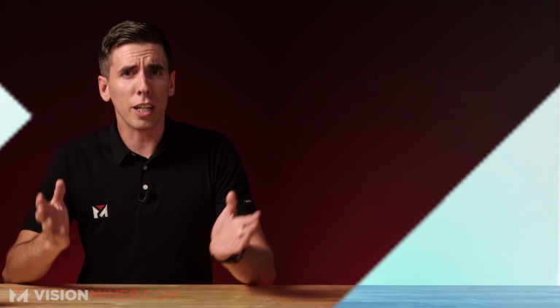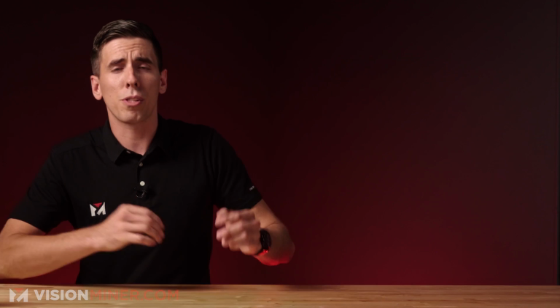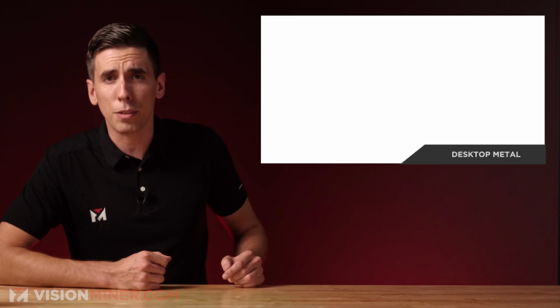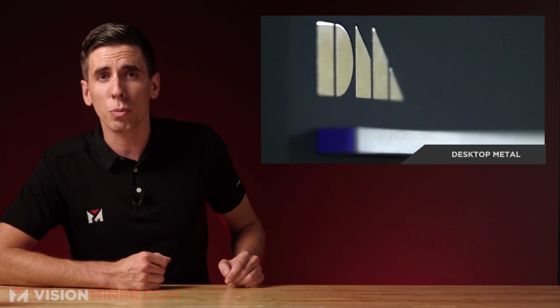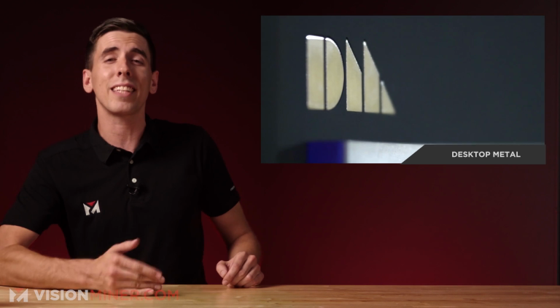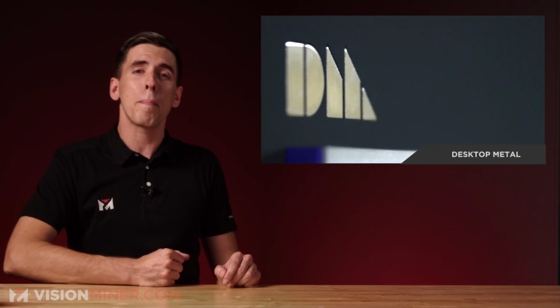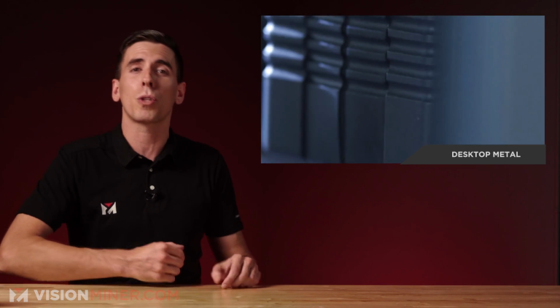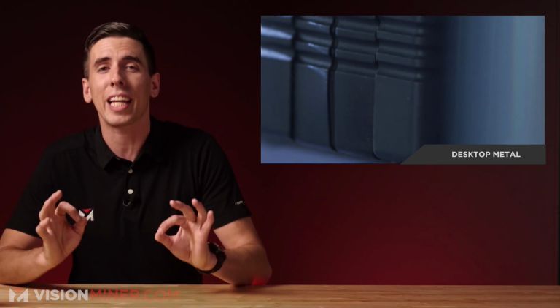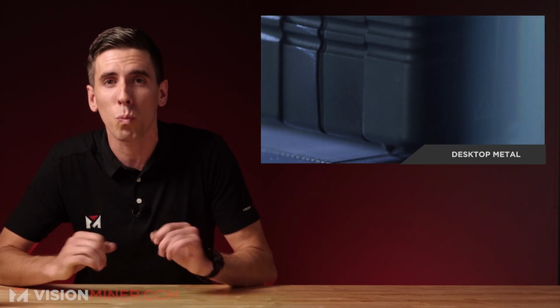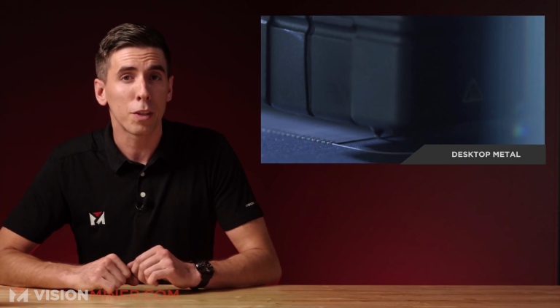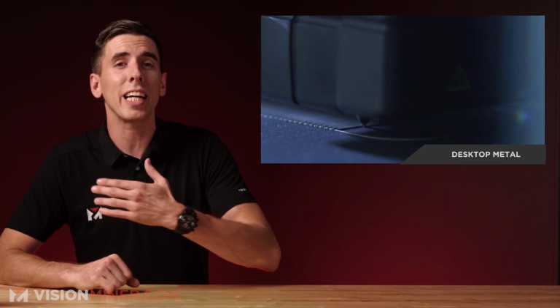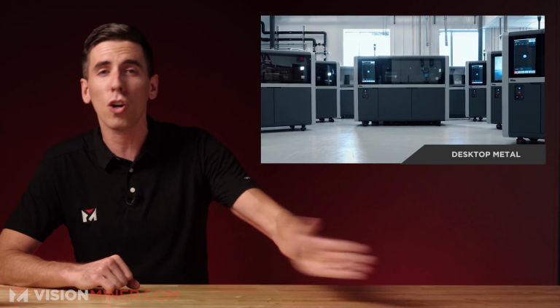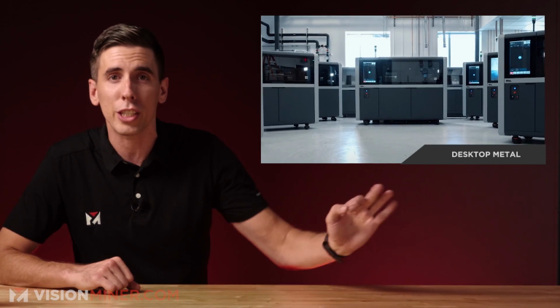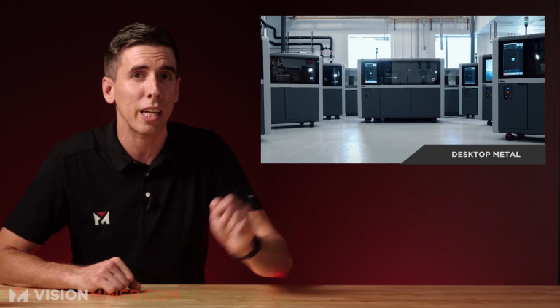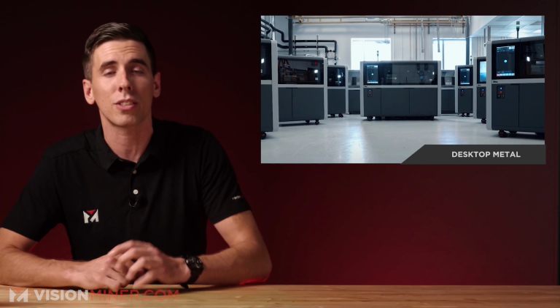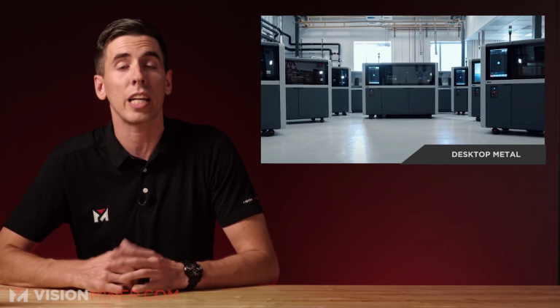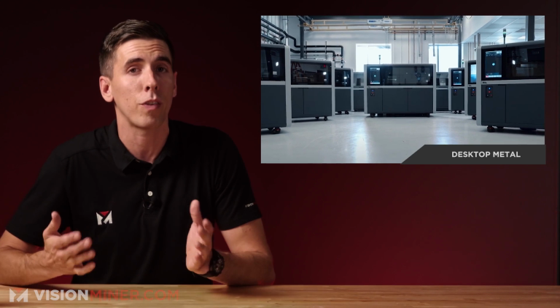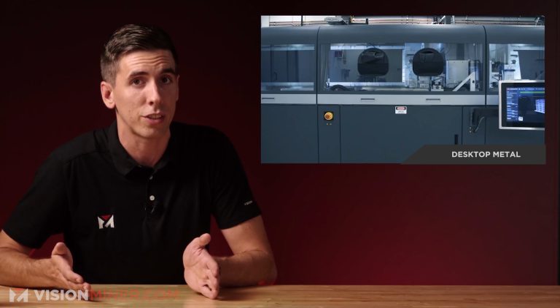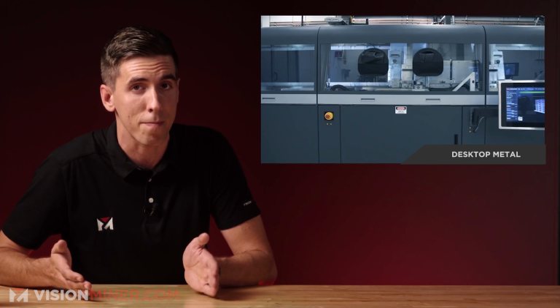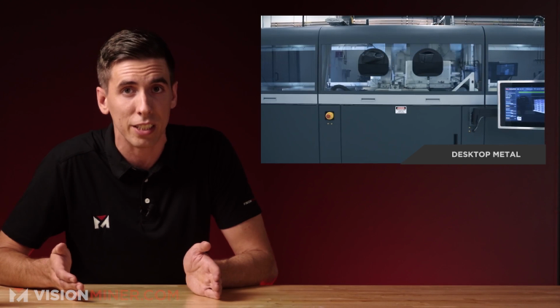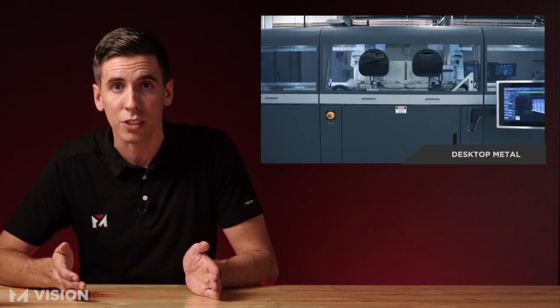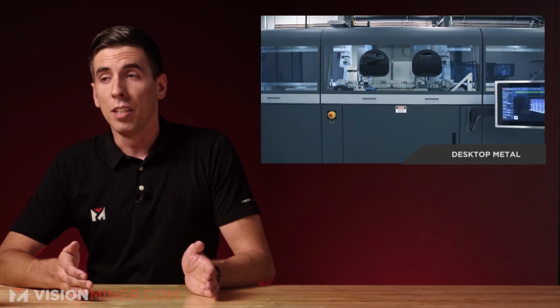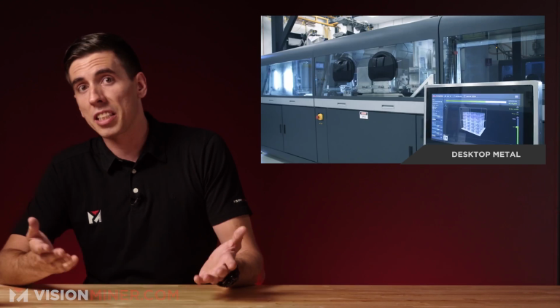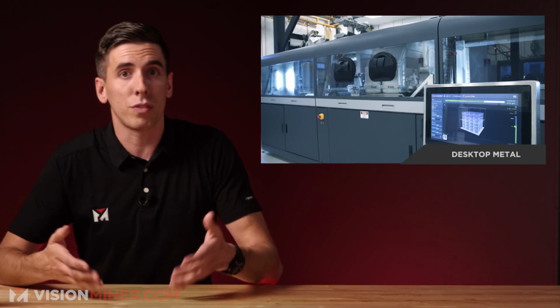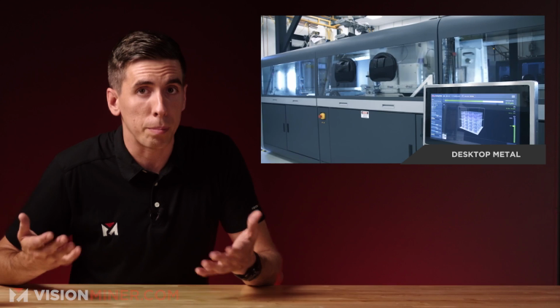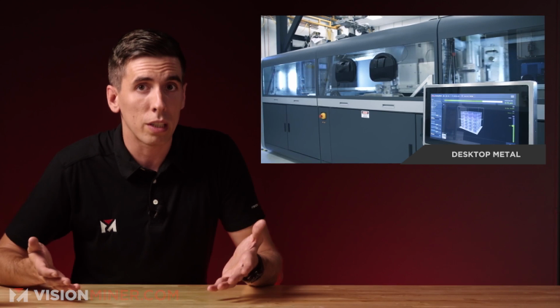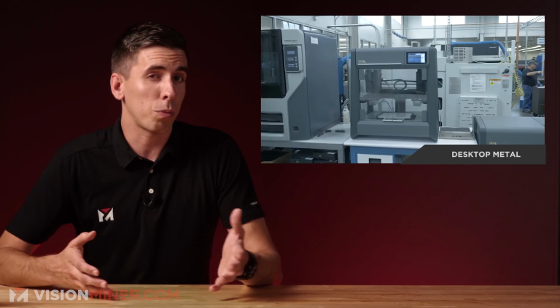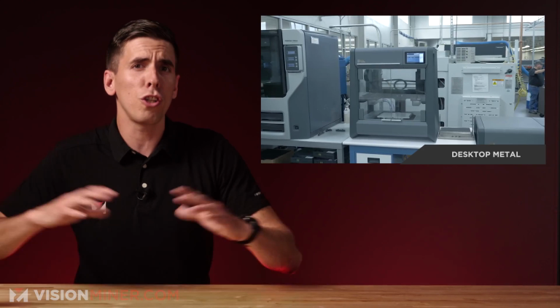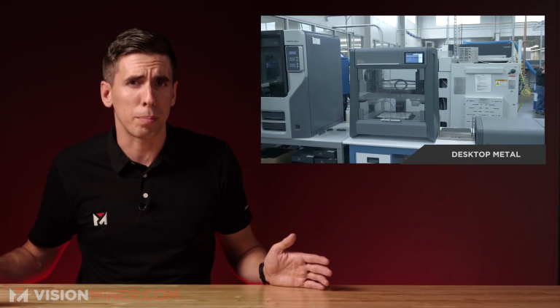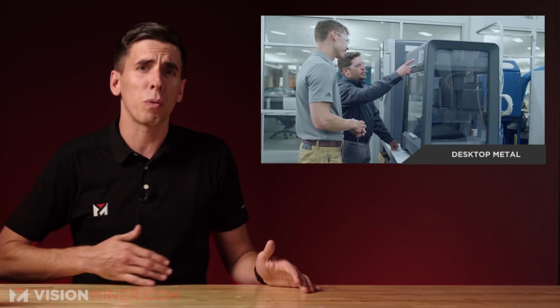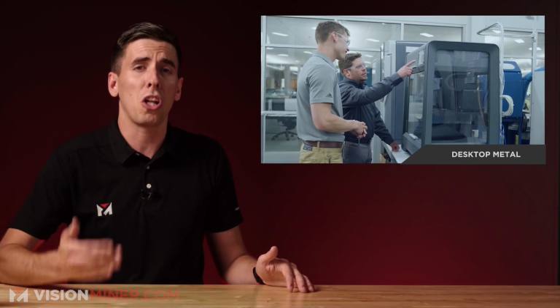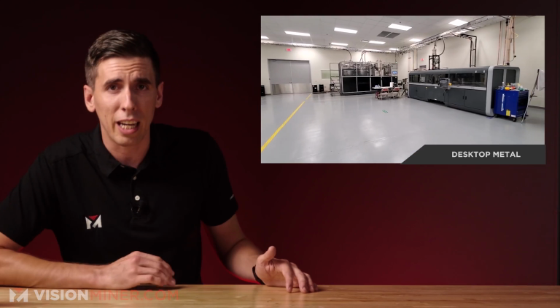Starting off today with some investment news: Desktop Metal is acquiring X1. They're buying out all their issued and outstanding stocks for an estimated 575 million dollars. Frankly, I would have thought it would be more — X1 is a huge company and they've been around a long time.